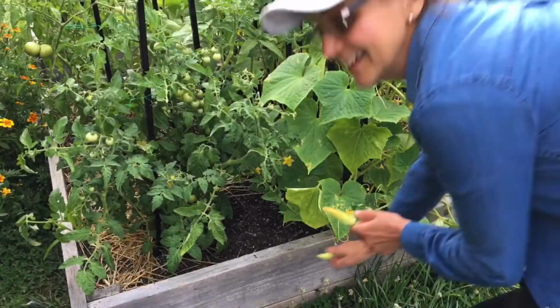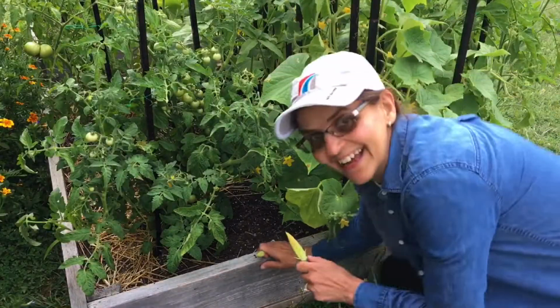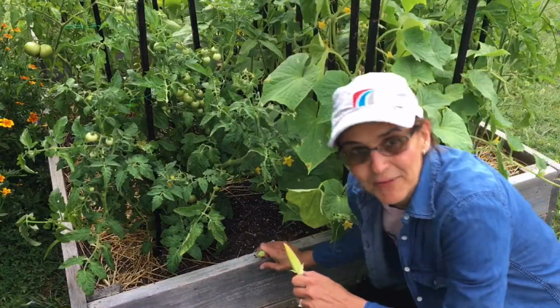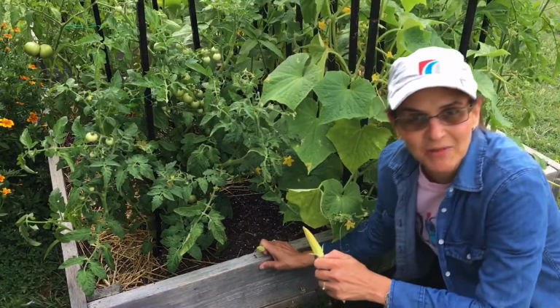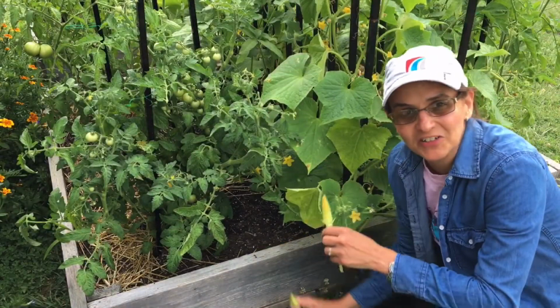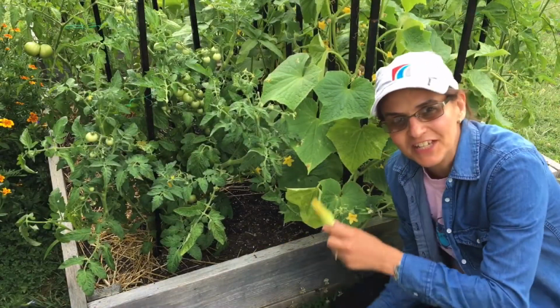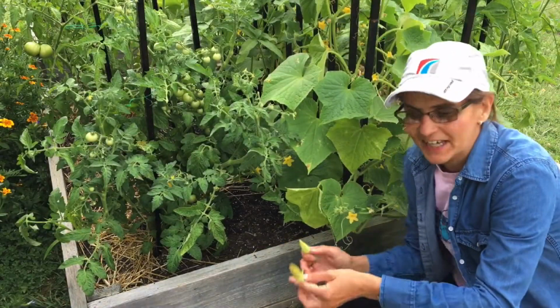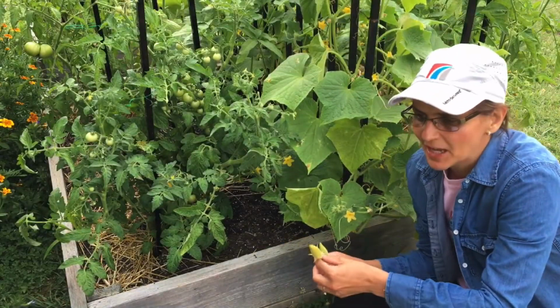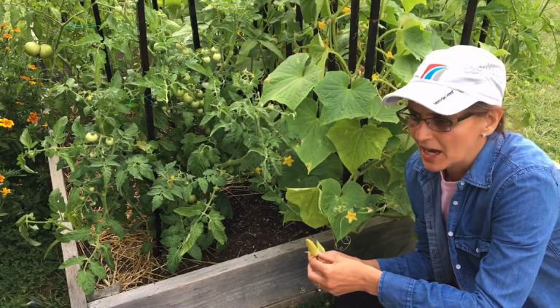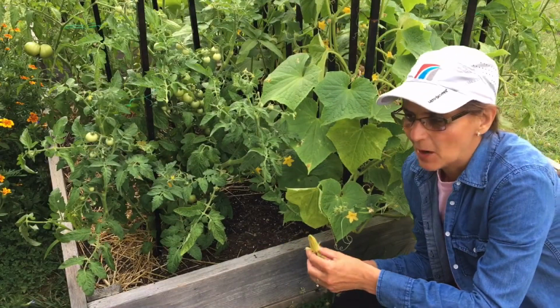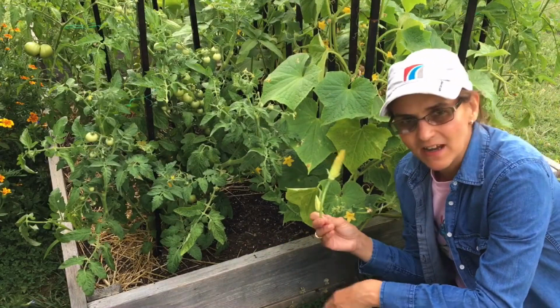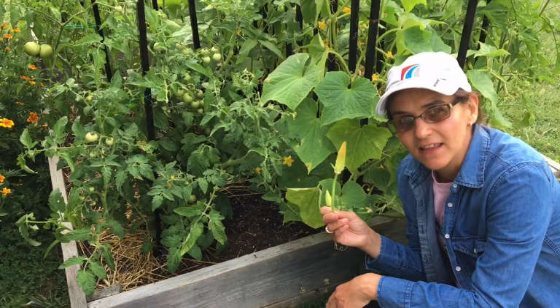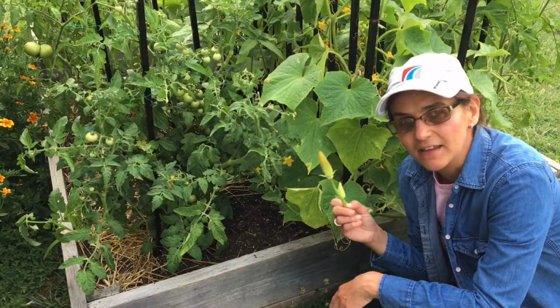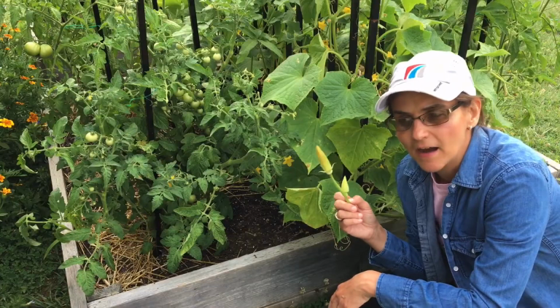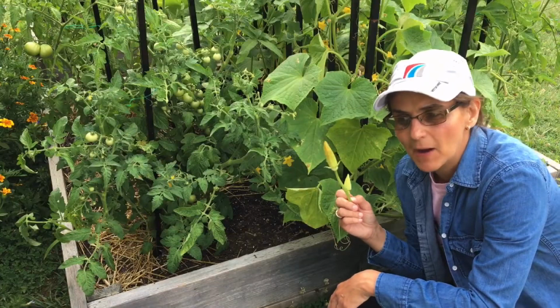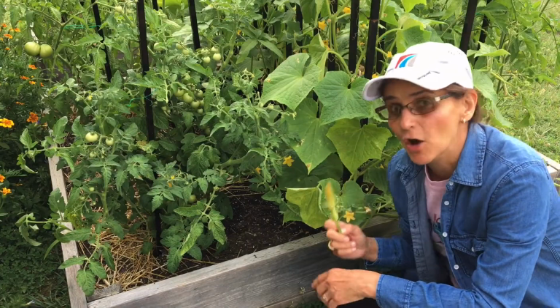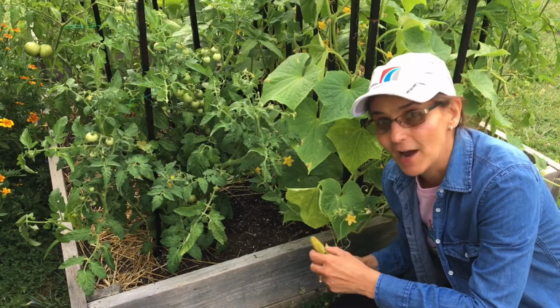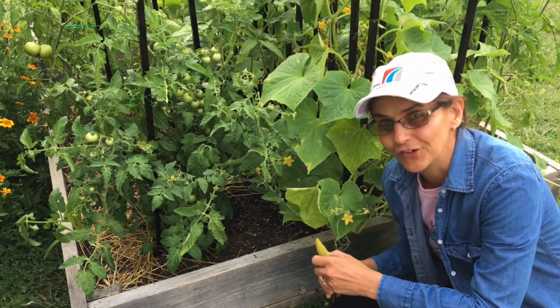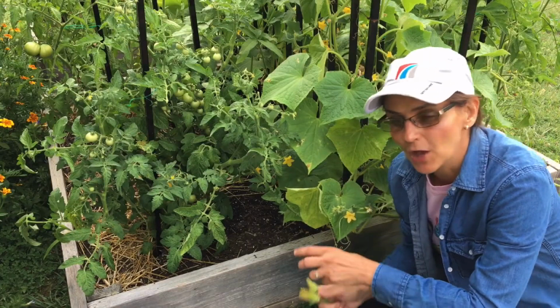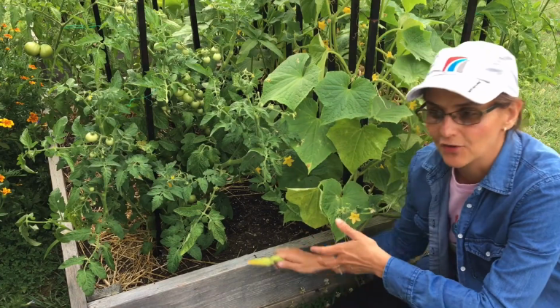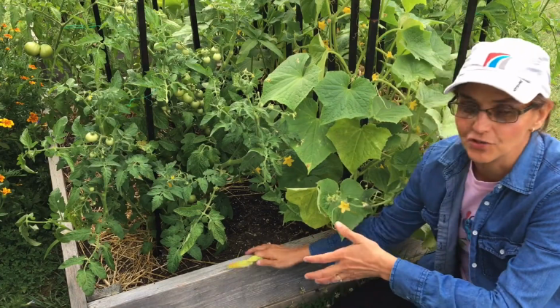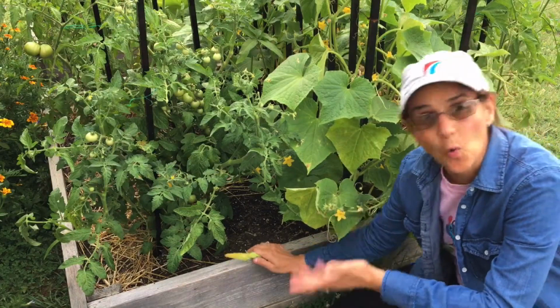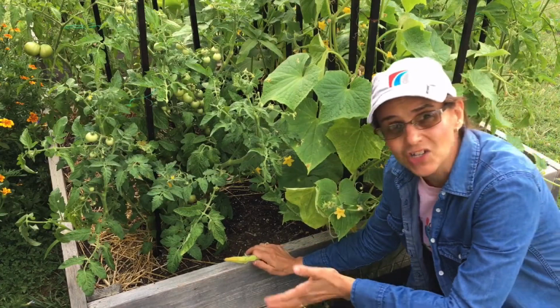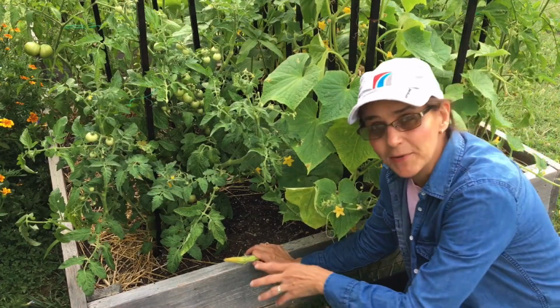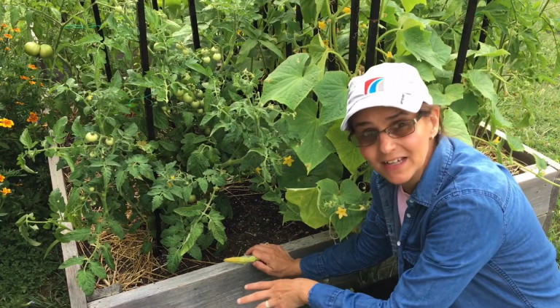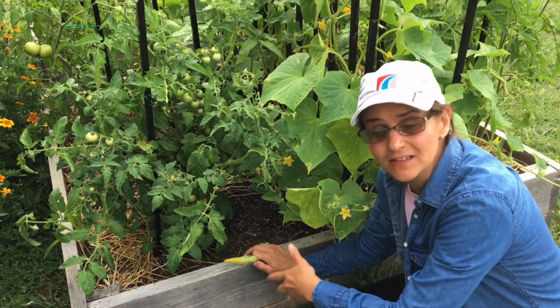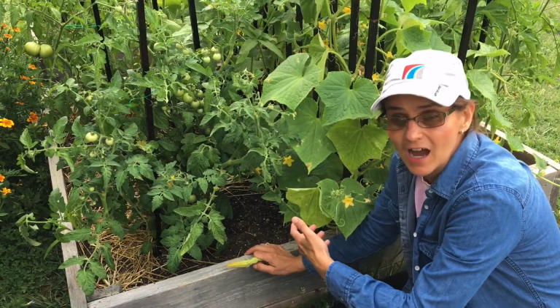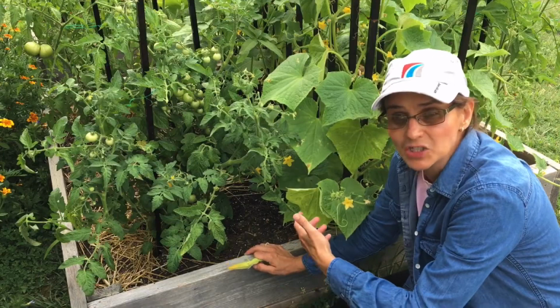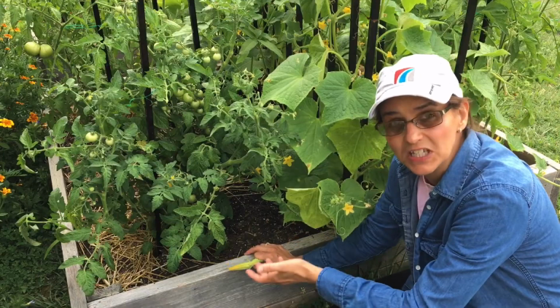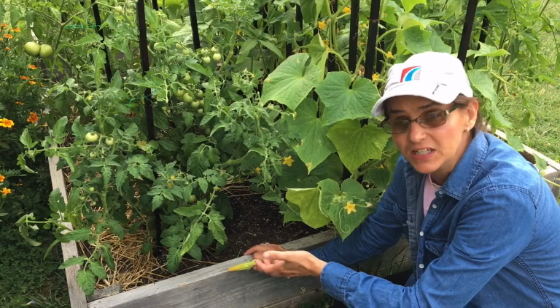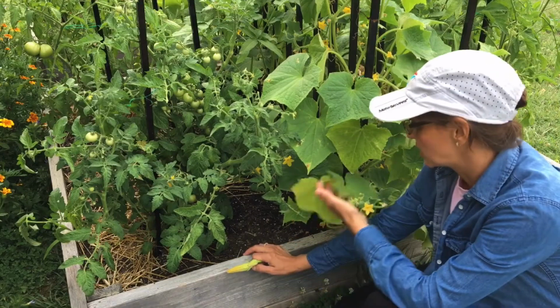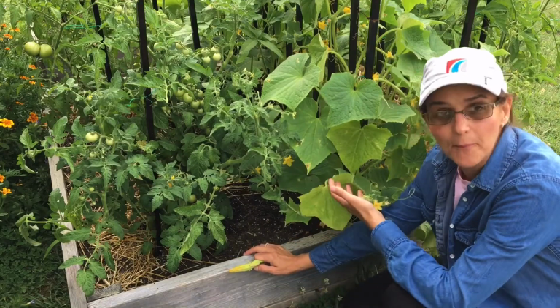Hello everybody, welcome to Mi Finquita. I want to talk today about male flowers — male flowers on your squash, watermelons, zucchinis, and cucumbers.